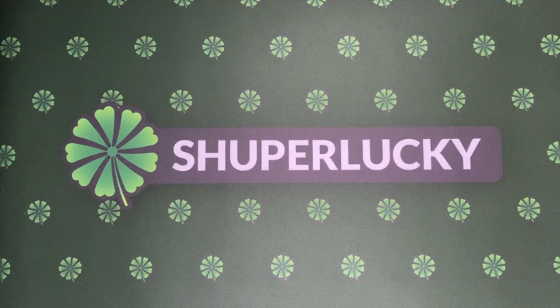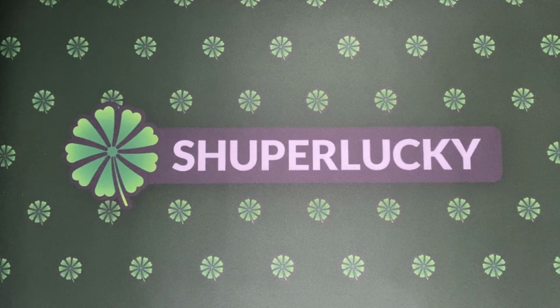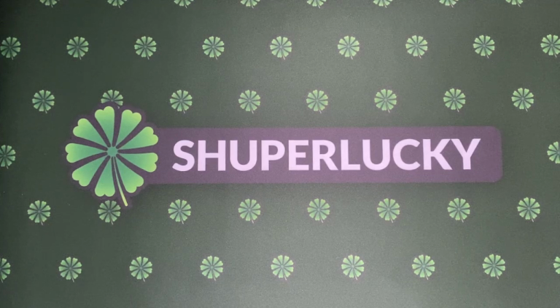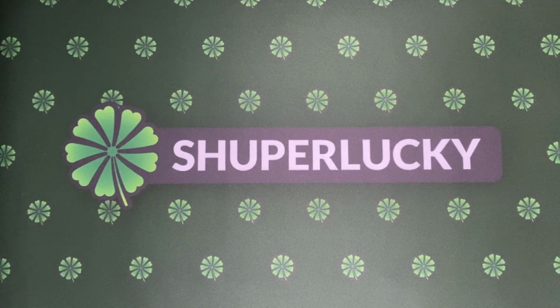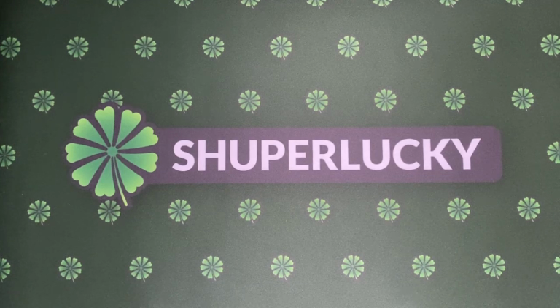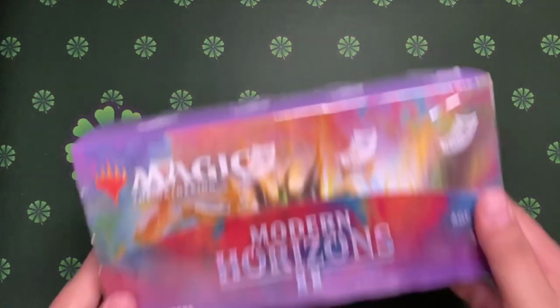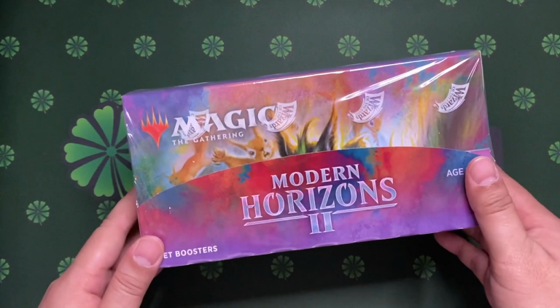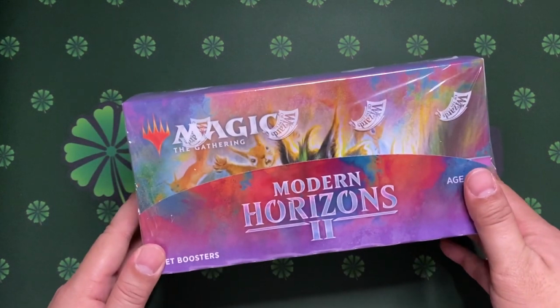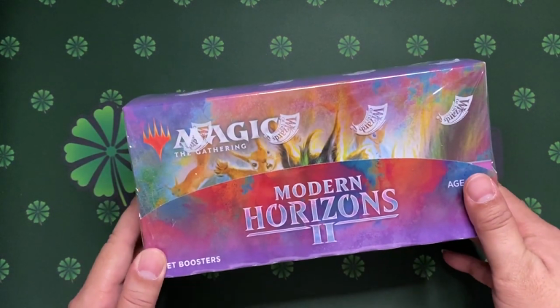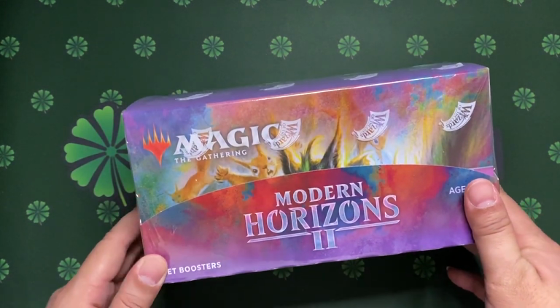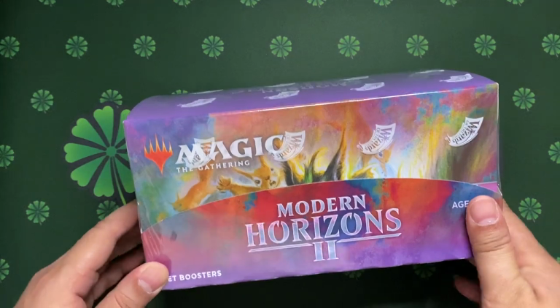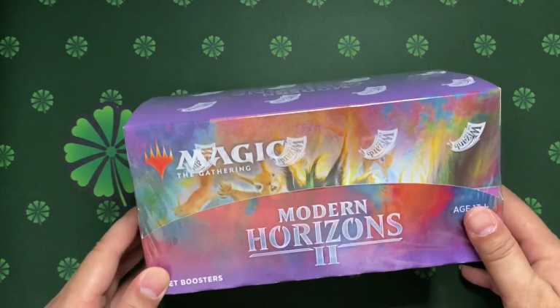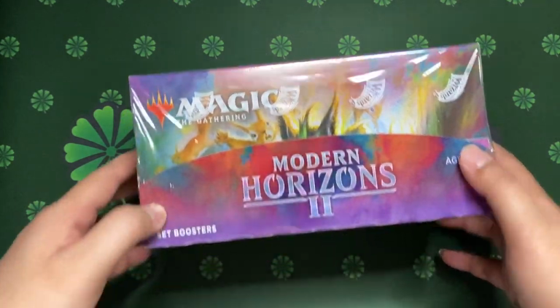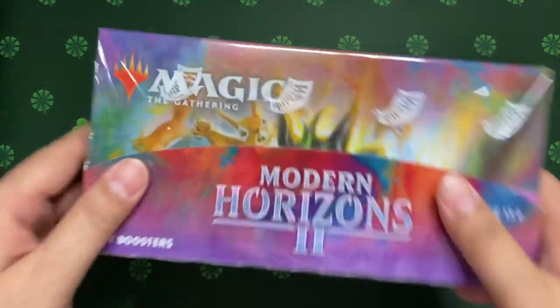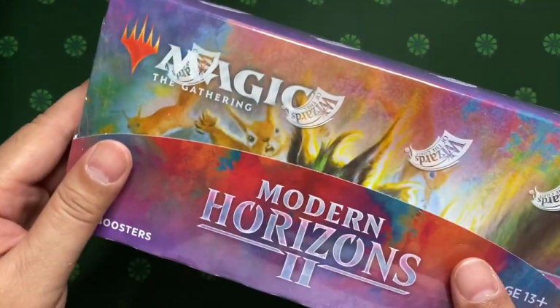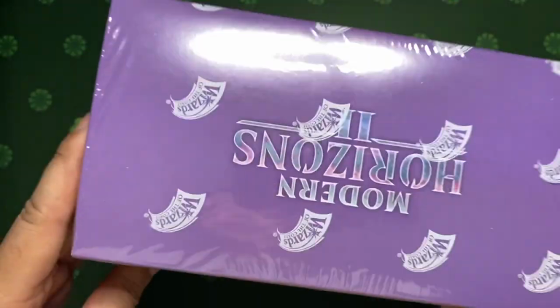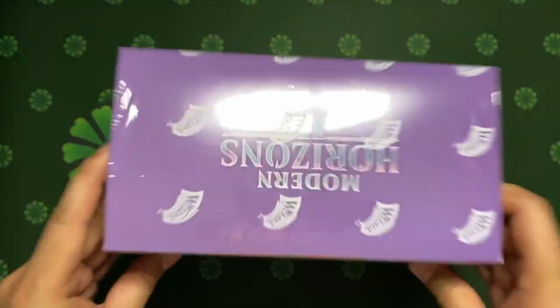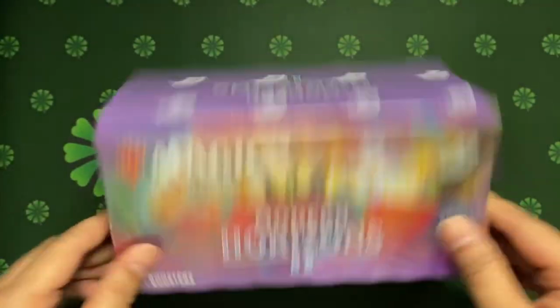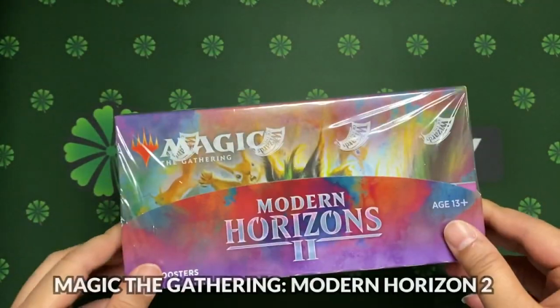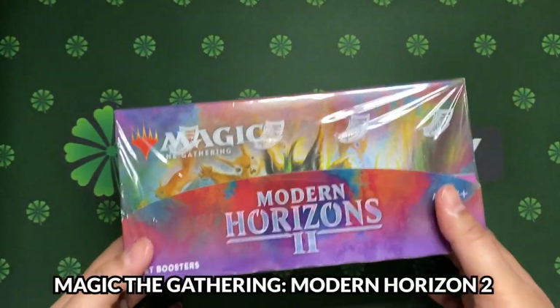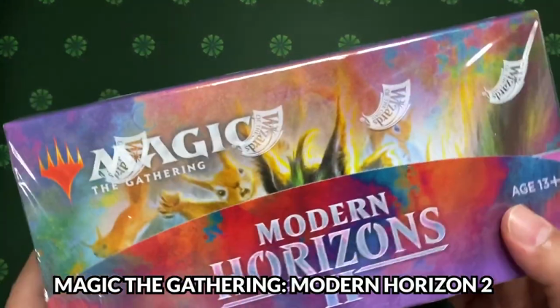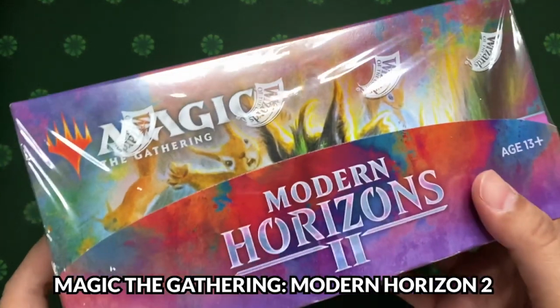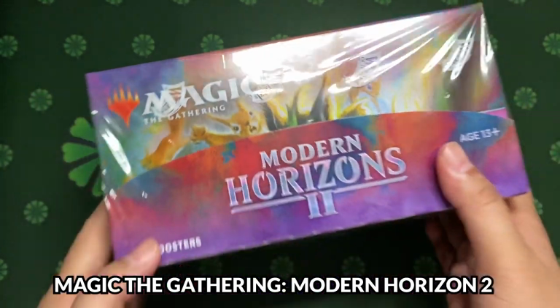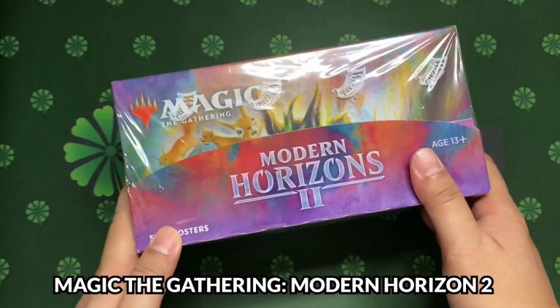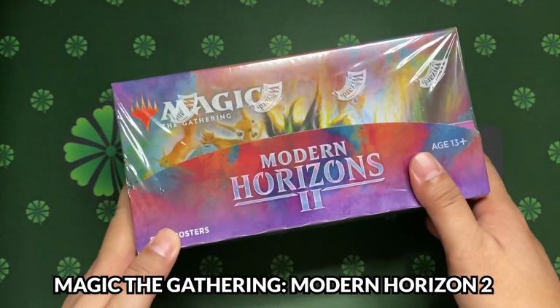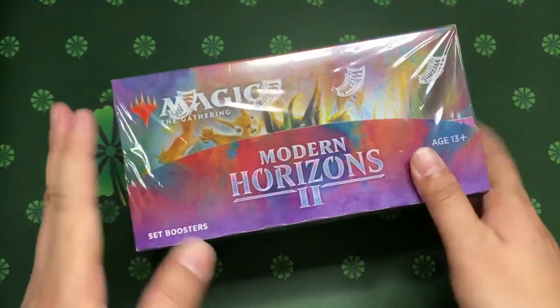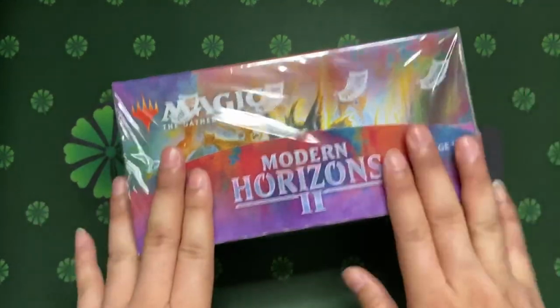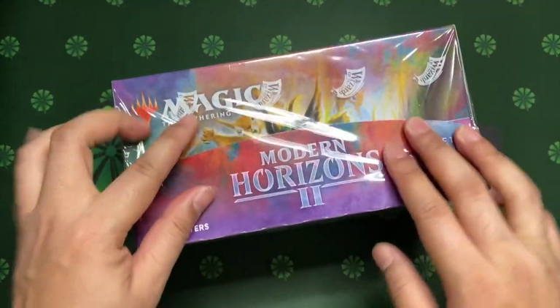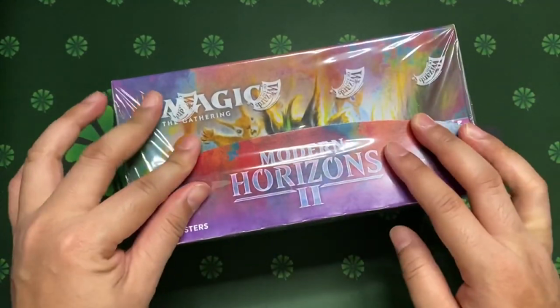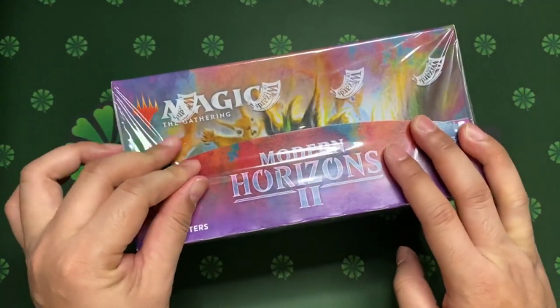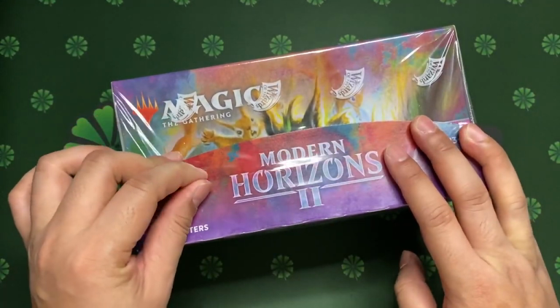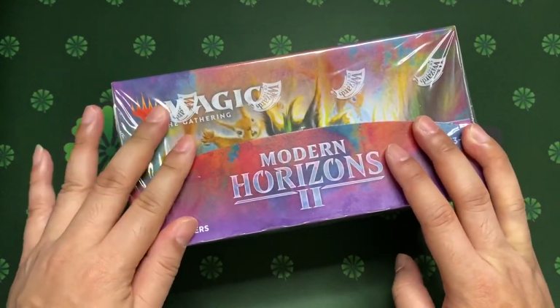Hey guys! Welcome back to Superlucky. This episode we are on Magic the Gathering. This is a box of Modern Horizons 2. We revisited this set because I'm looking for some singles for my modern deck.